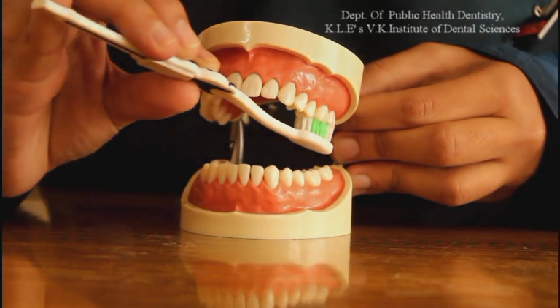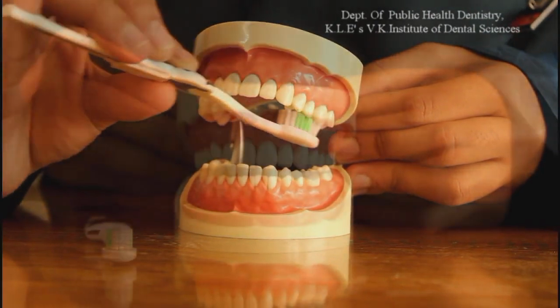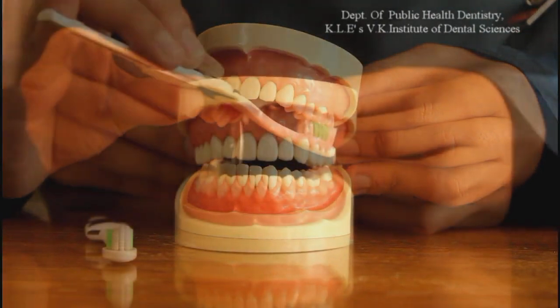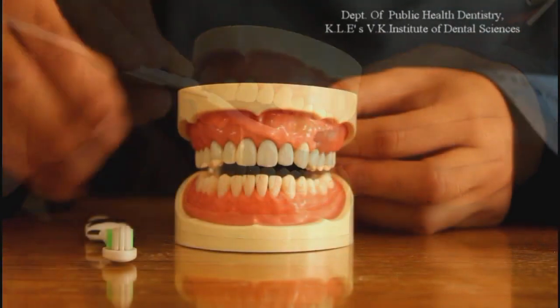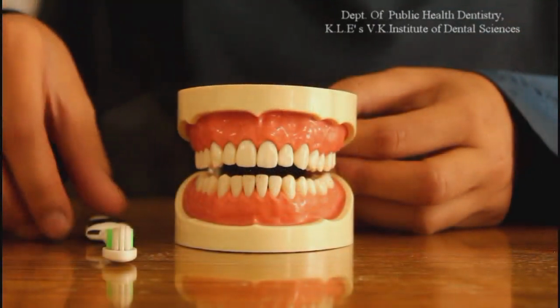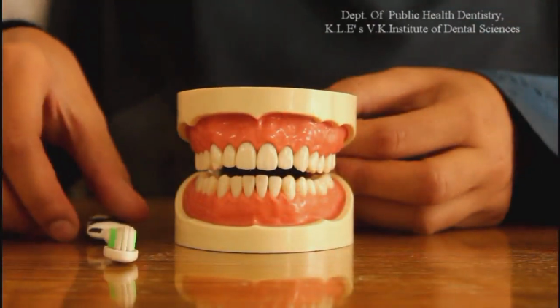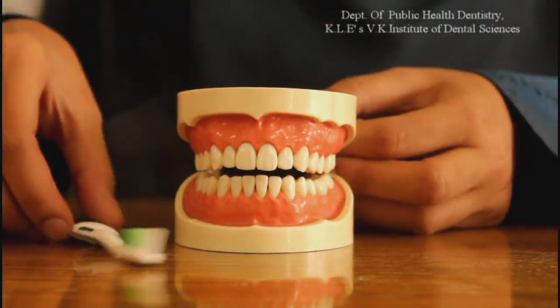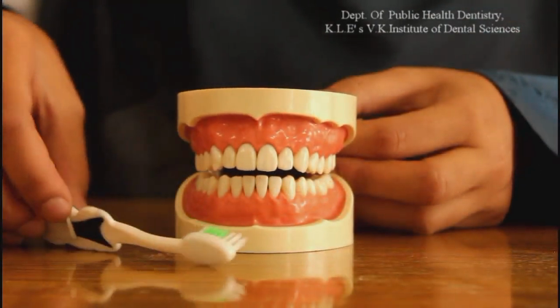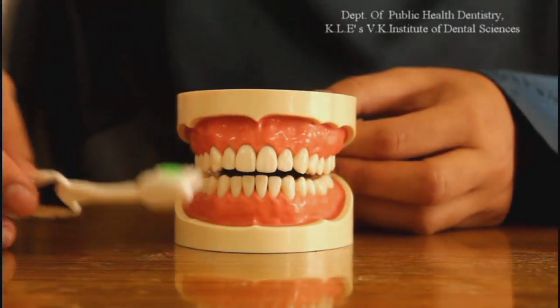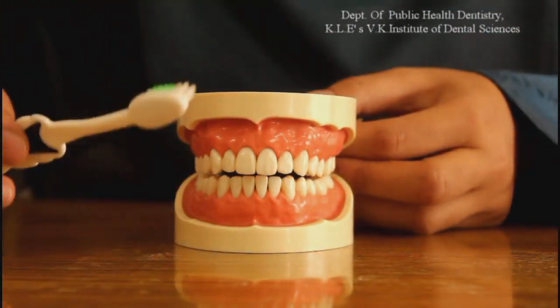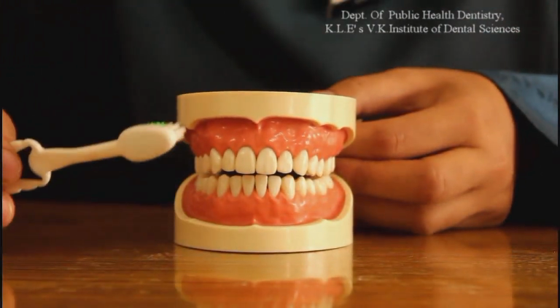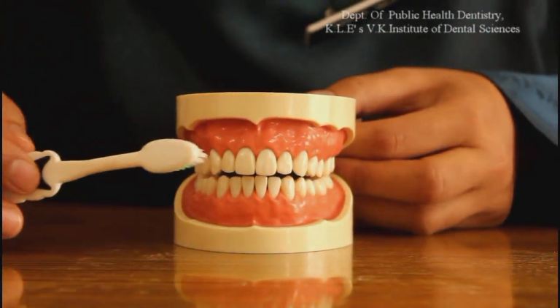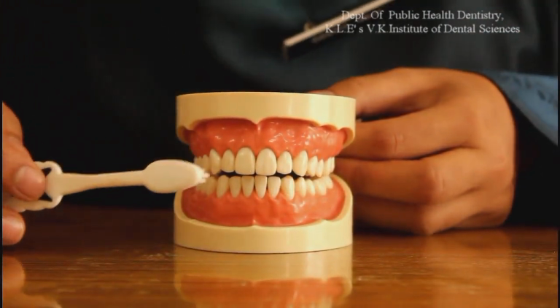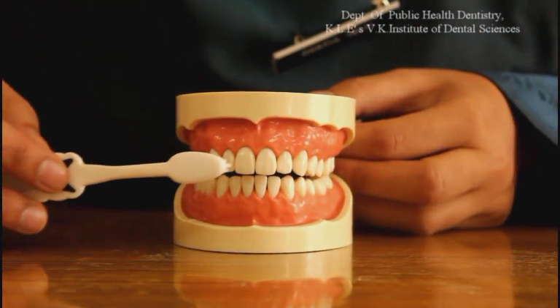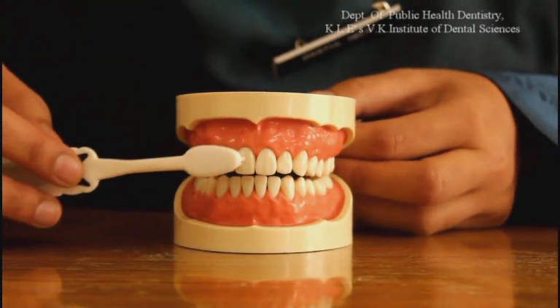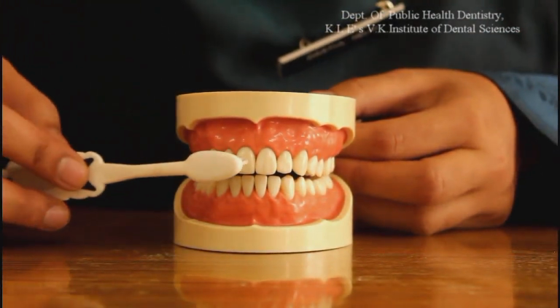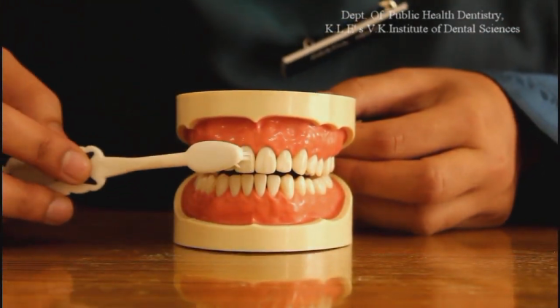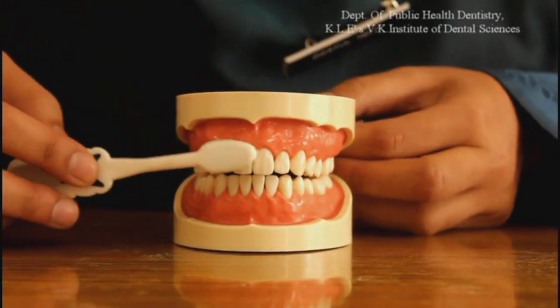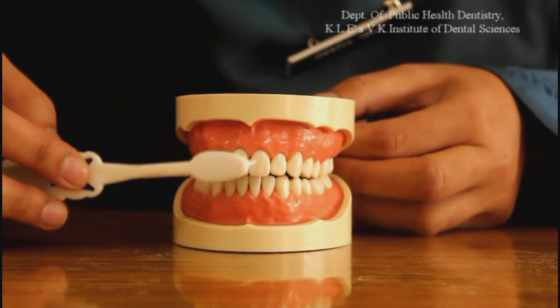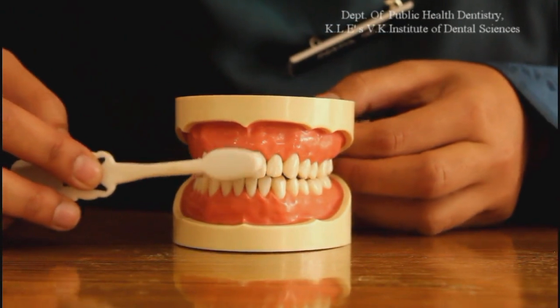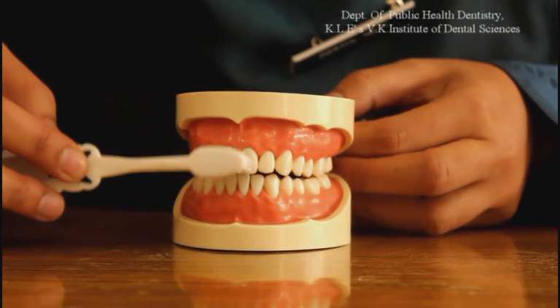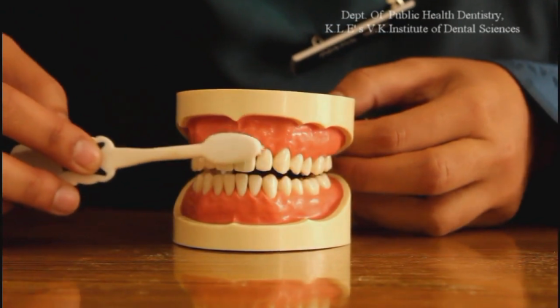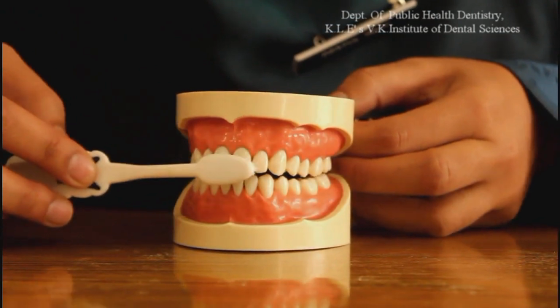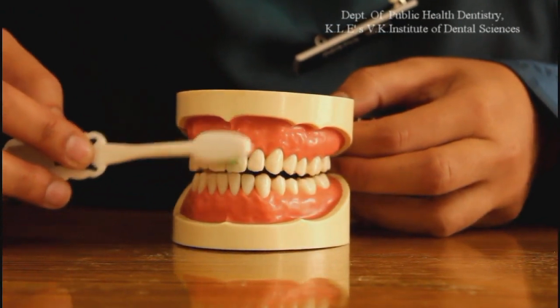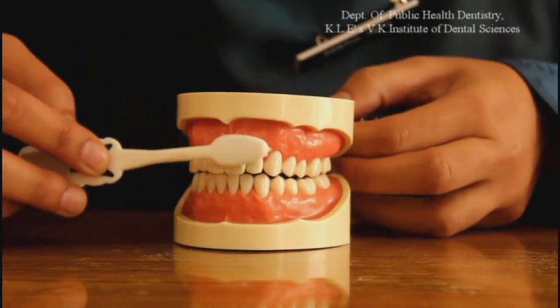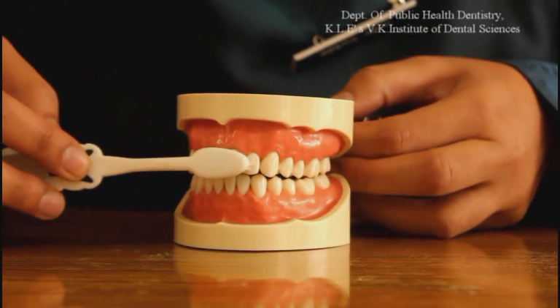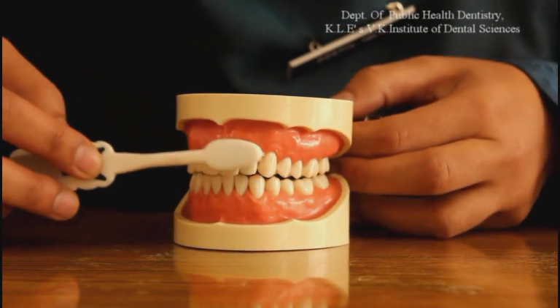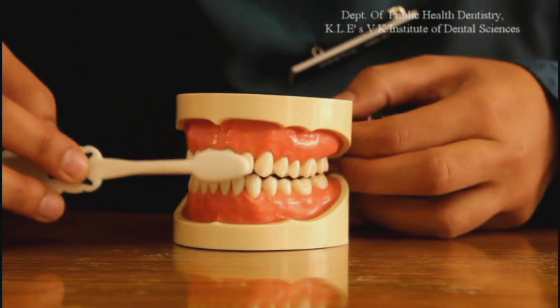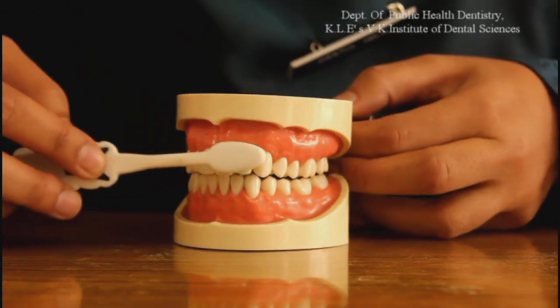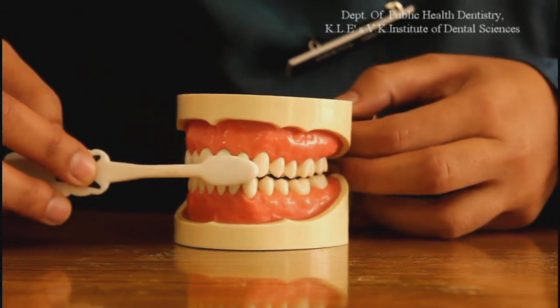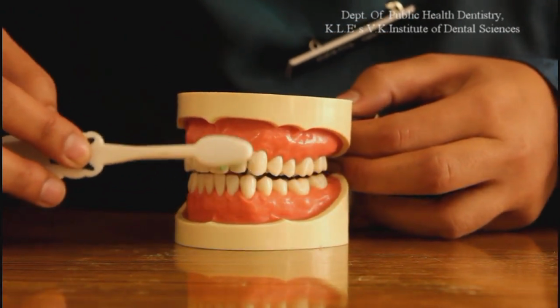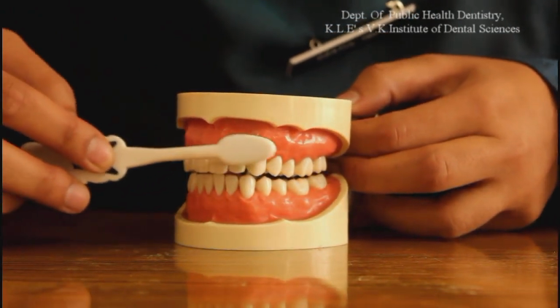Next, let us learn the Fones technique. This time we will be brushing in a circular motion. Go round and round like this.